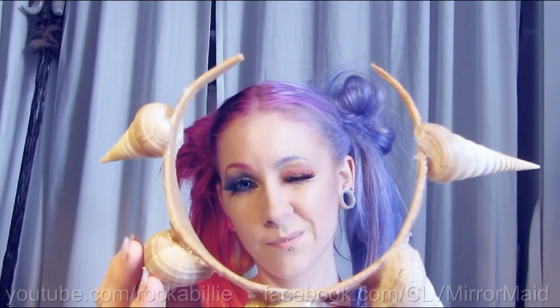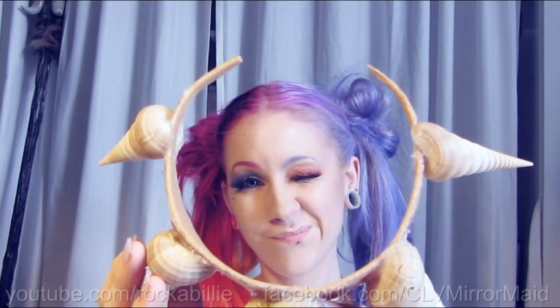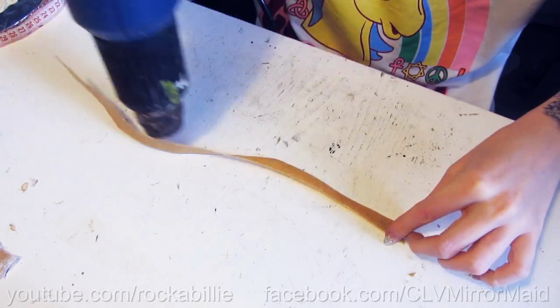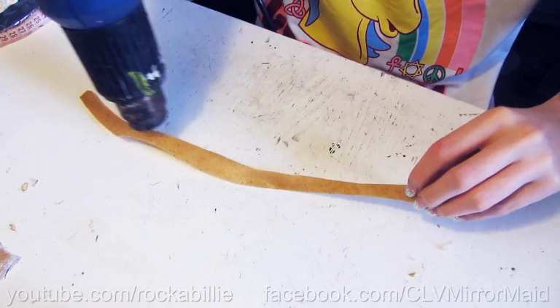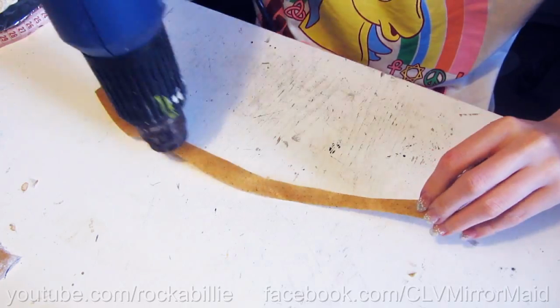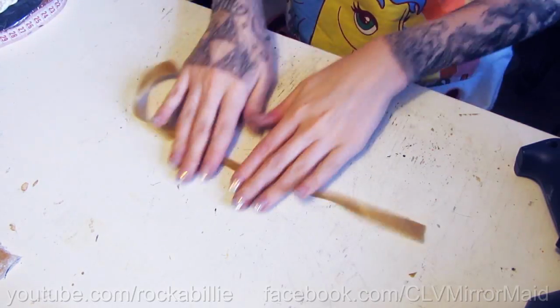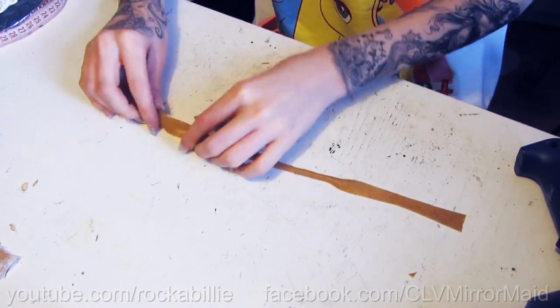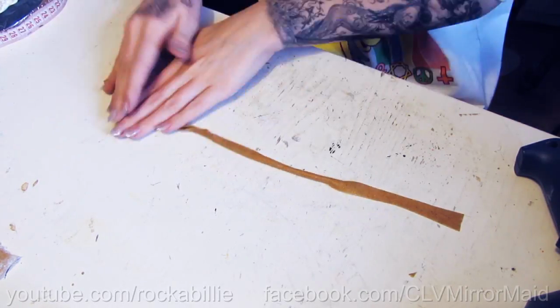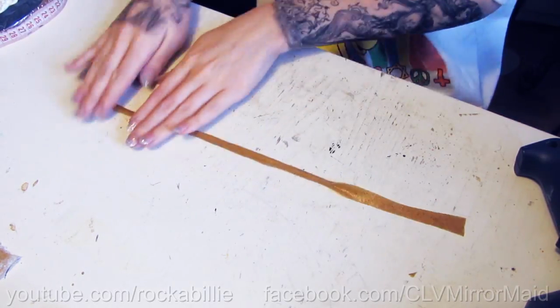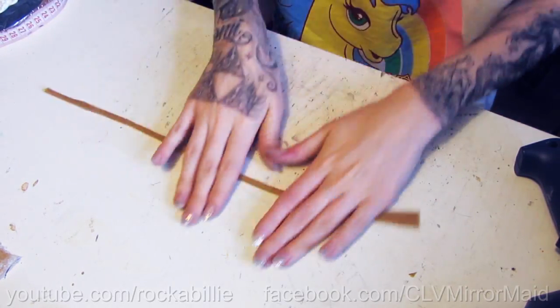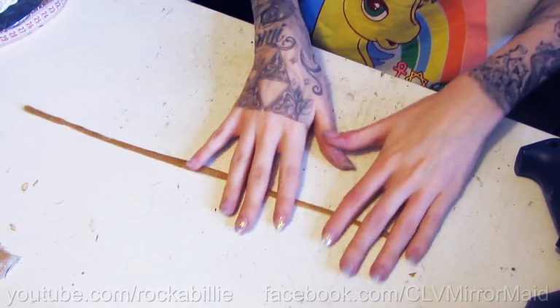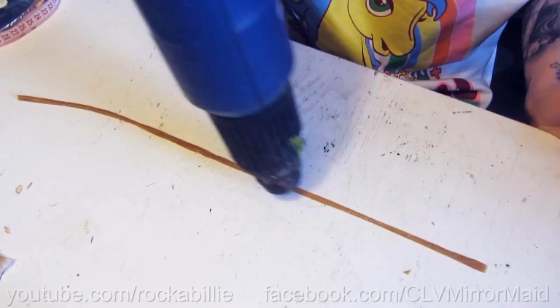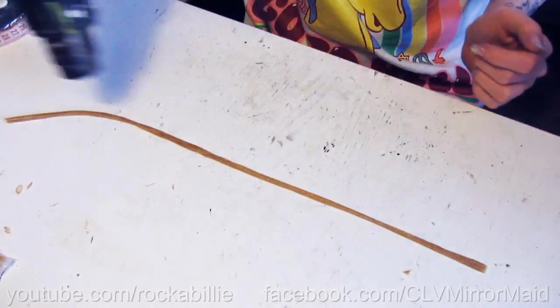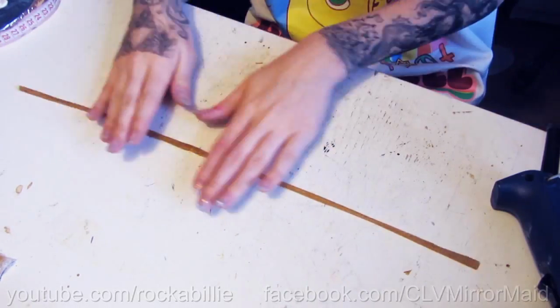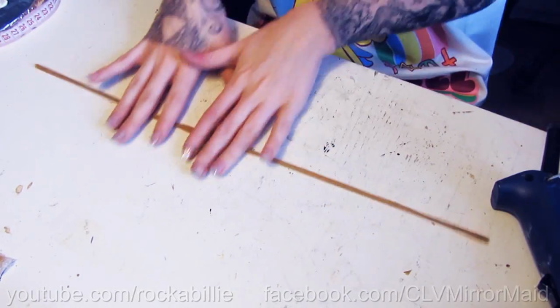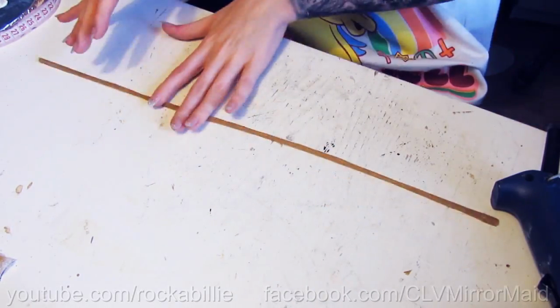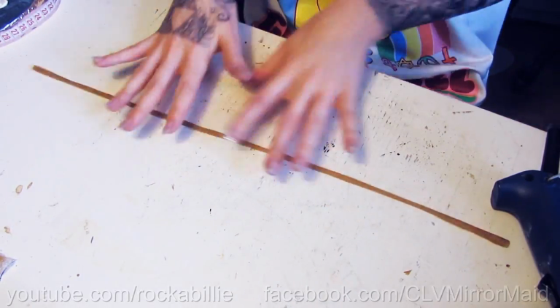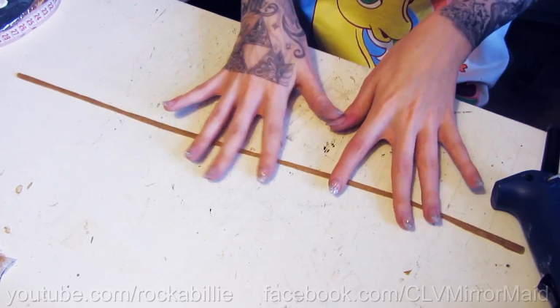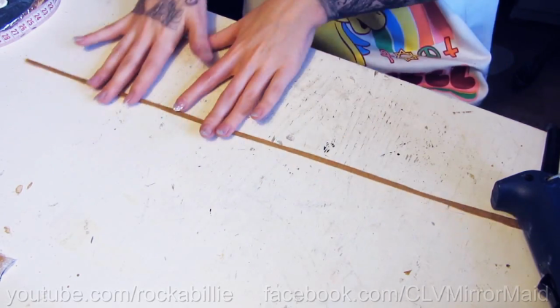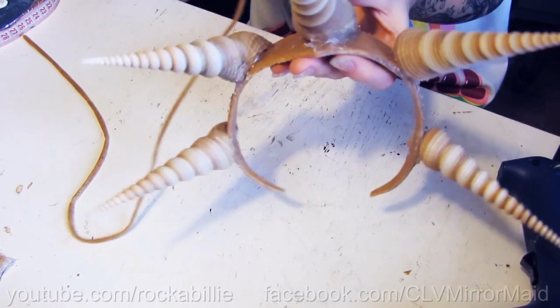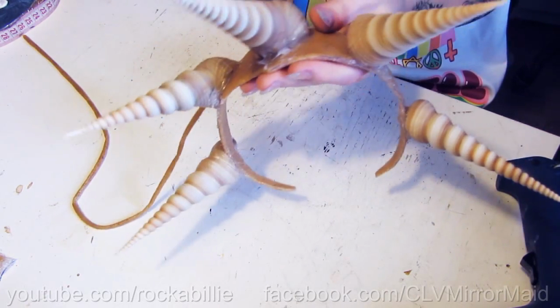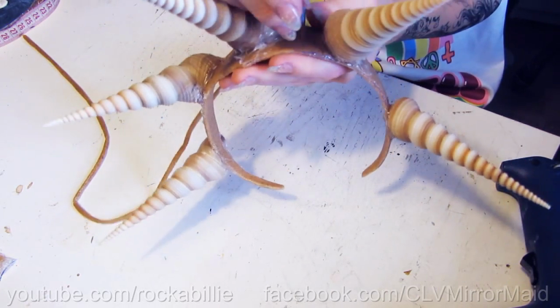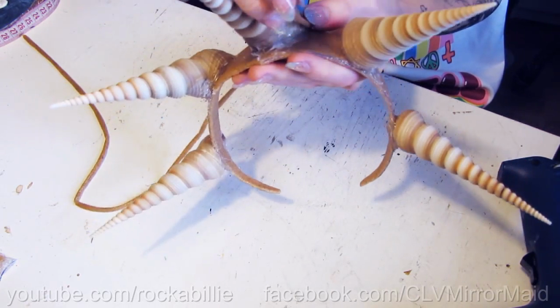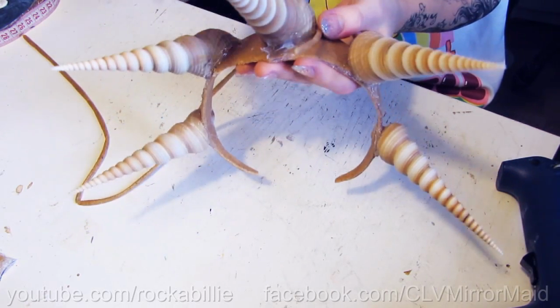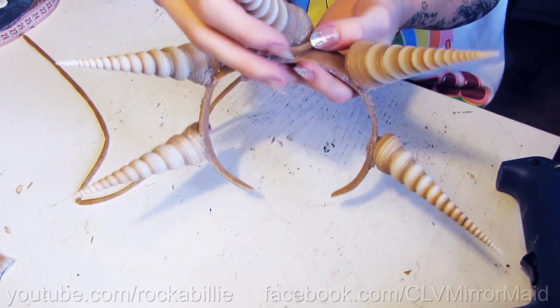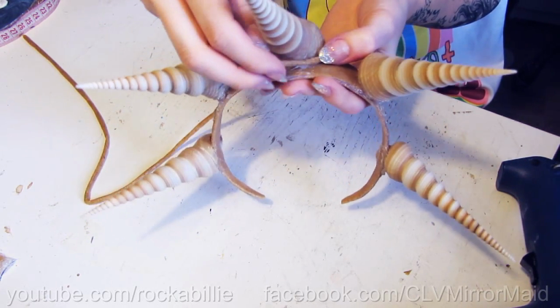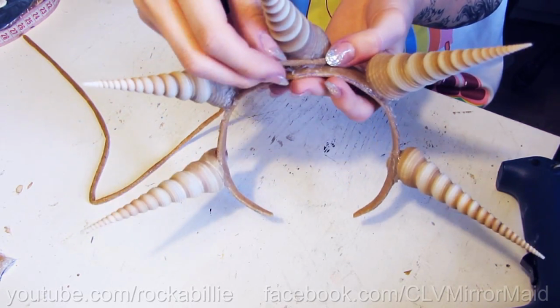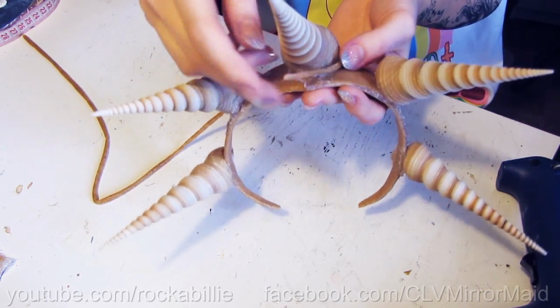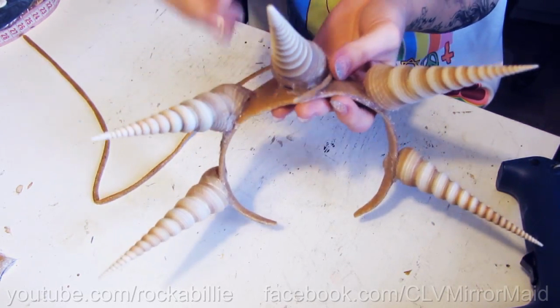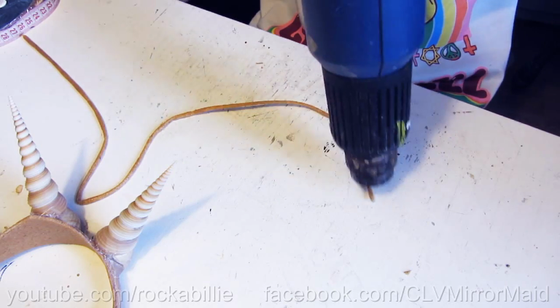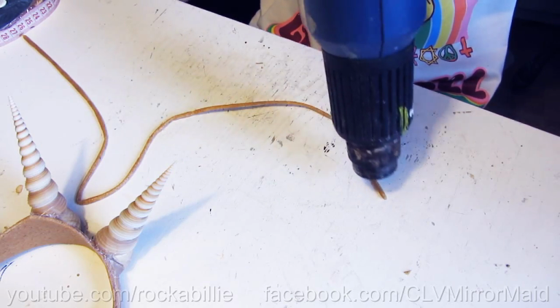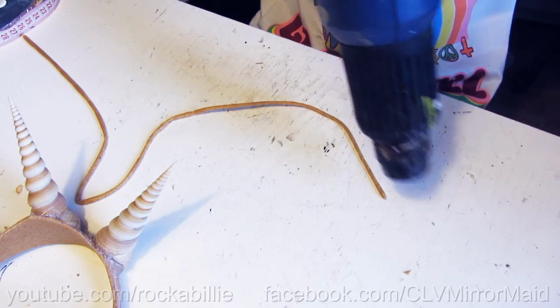Now take some long and small straps of your Worbla, heat them up and roll until you get these long and thin sausages. I now apply them everywhere to the crown, forming little tentacle shapes.